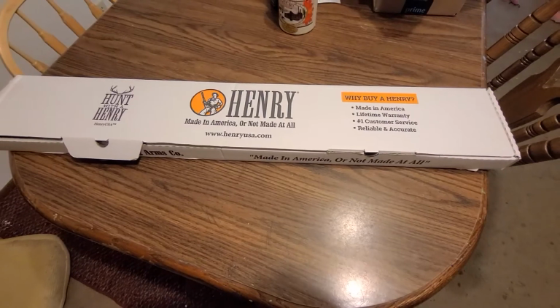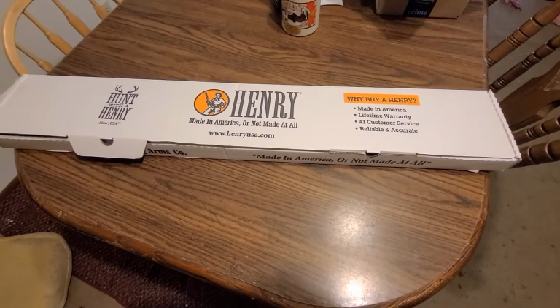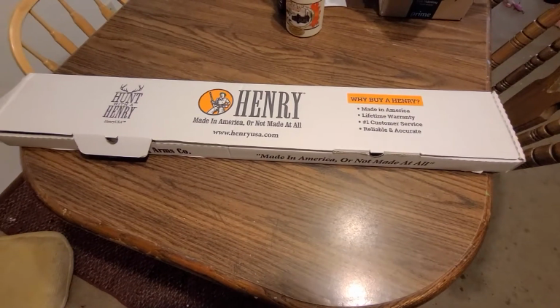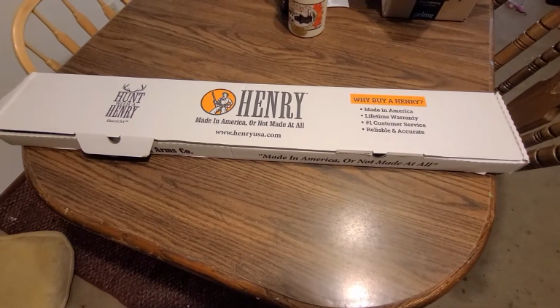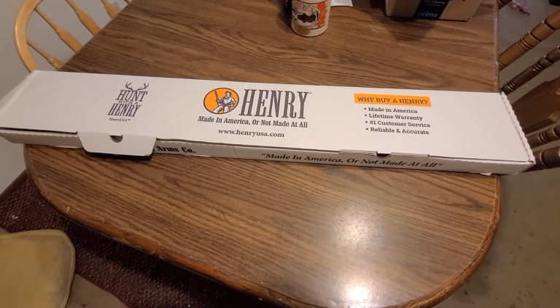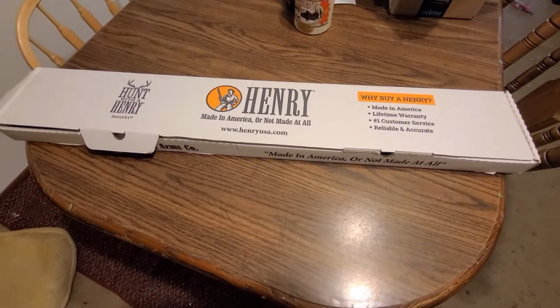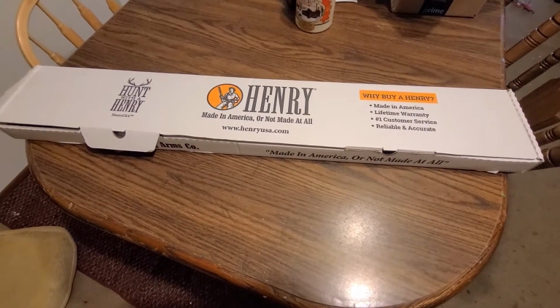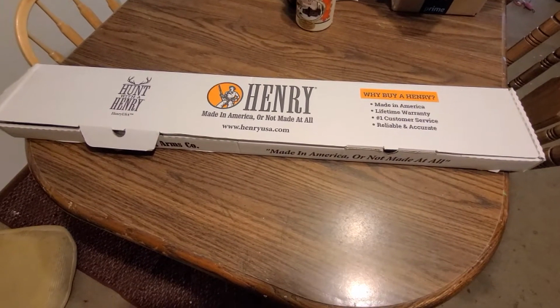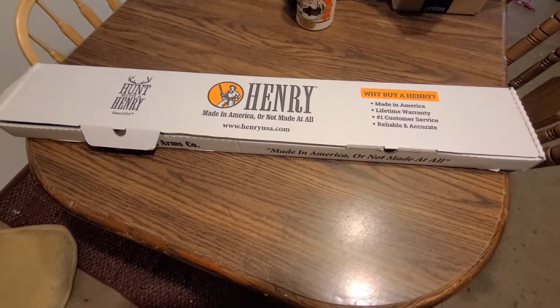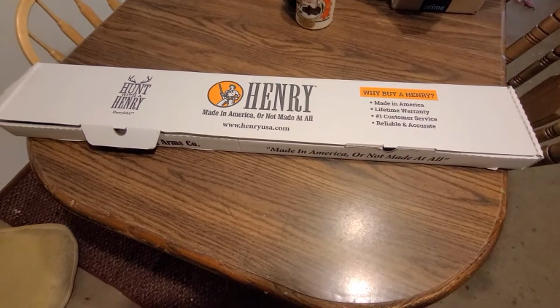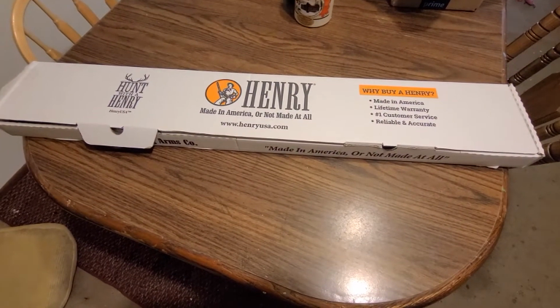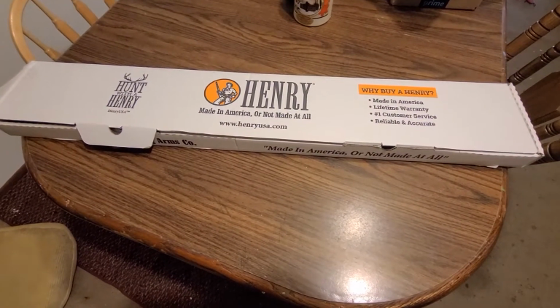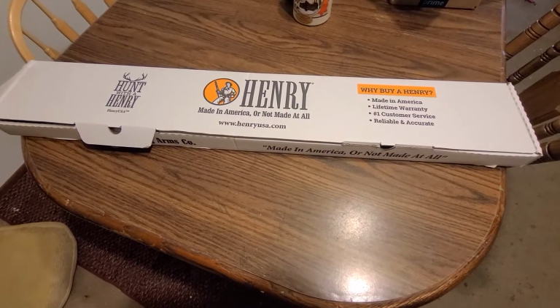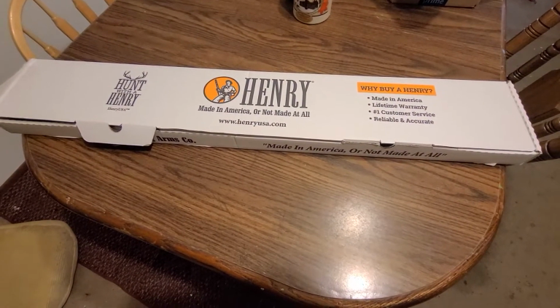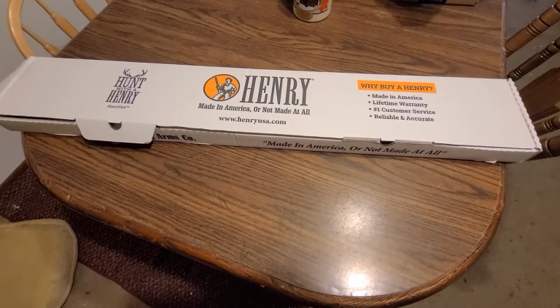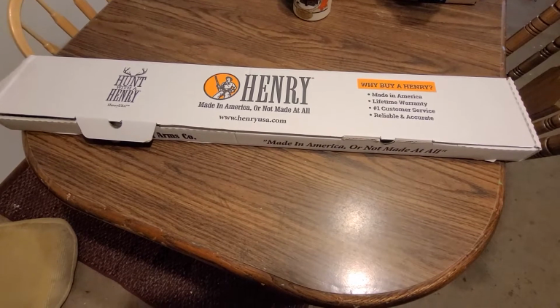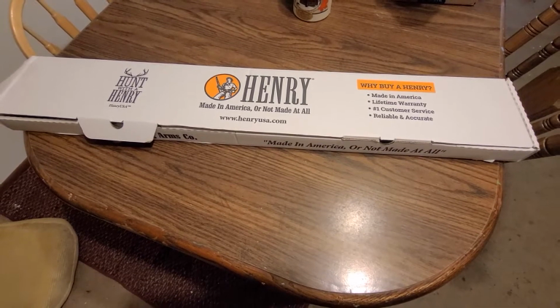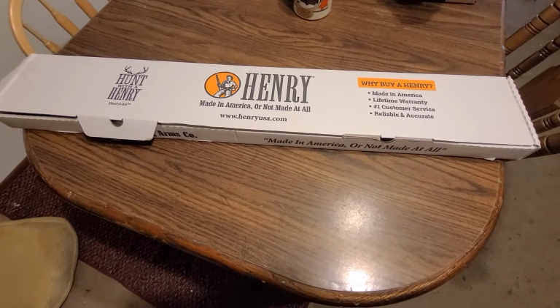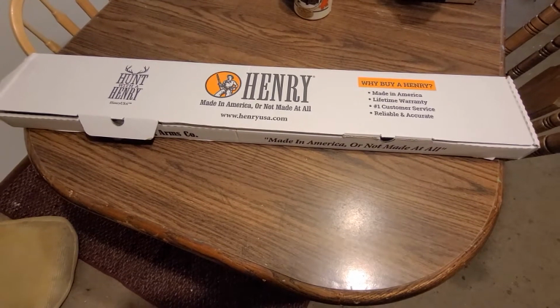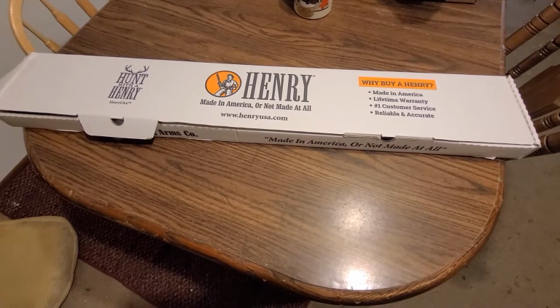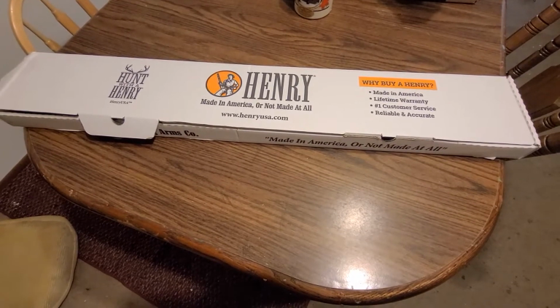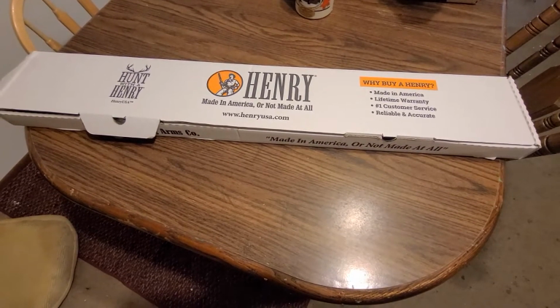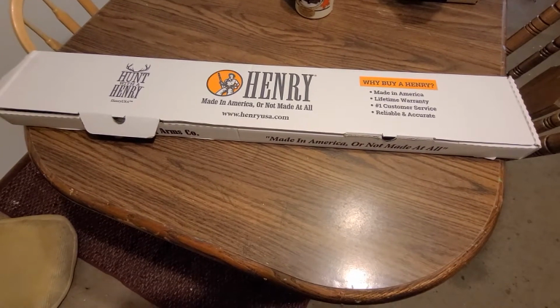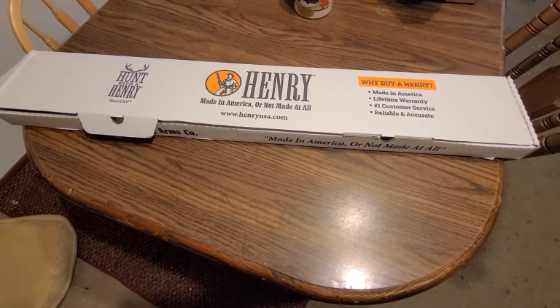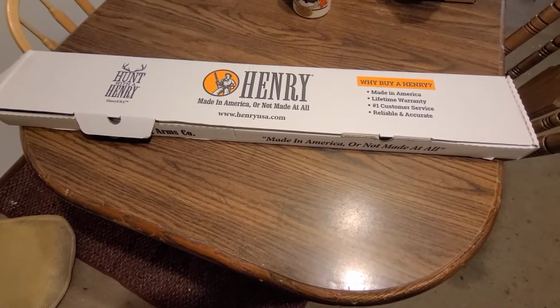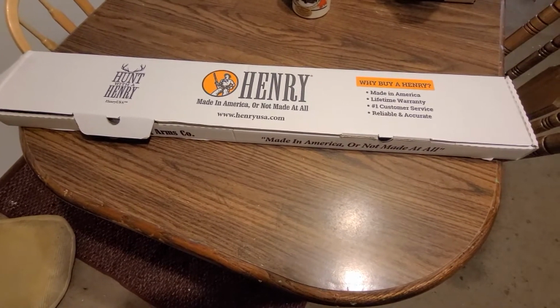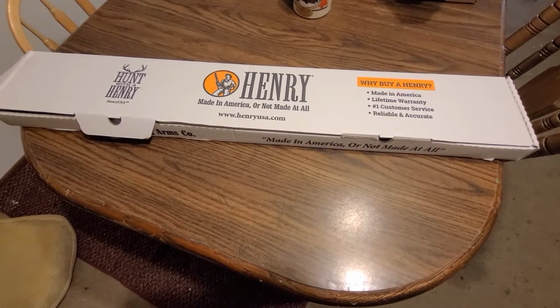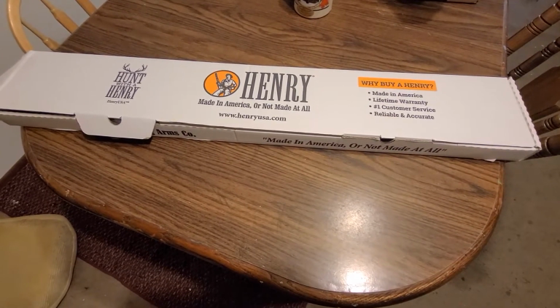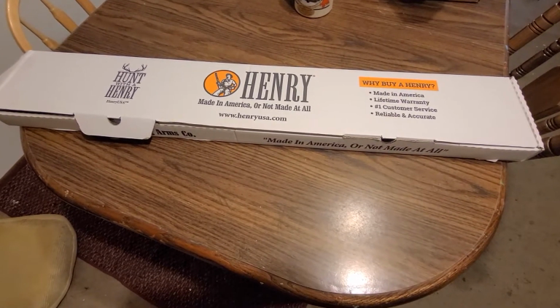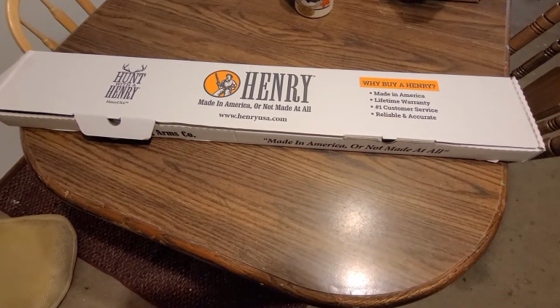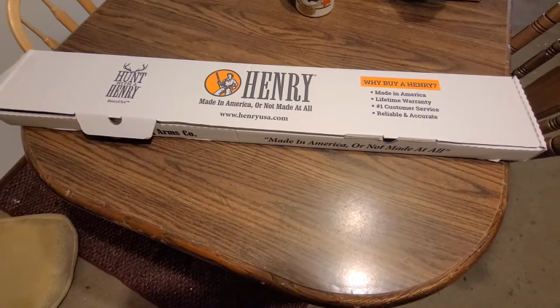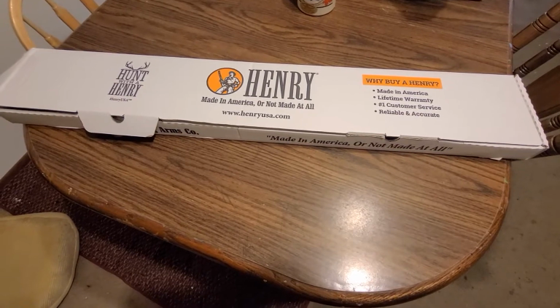Well look here, I have a box from Henry. Looks like my secret Santa has really come through for me. So let's see what I got for Christmas.